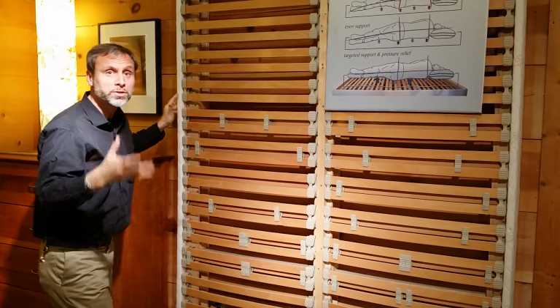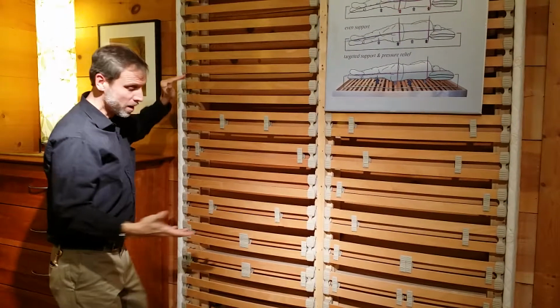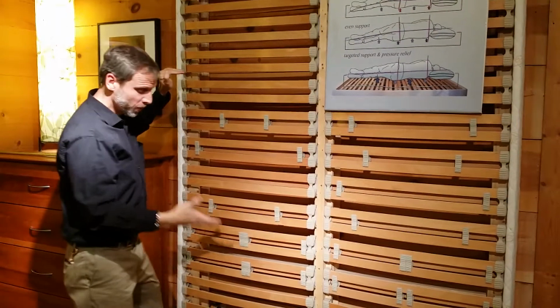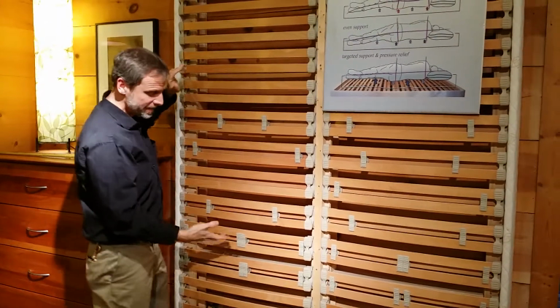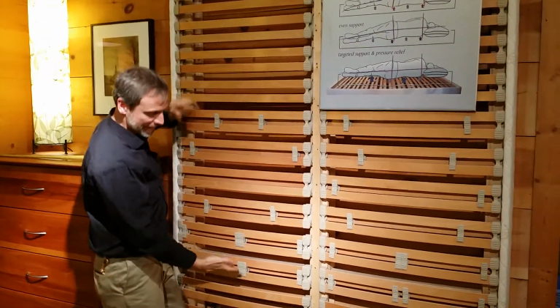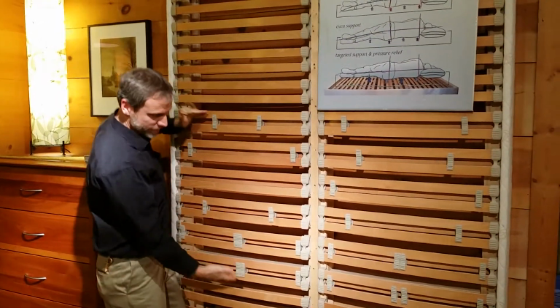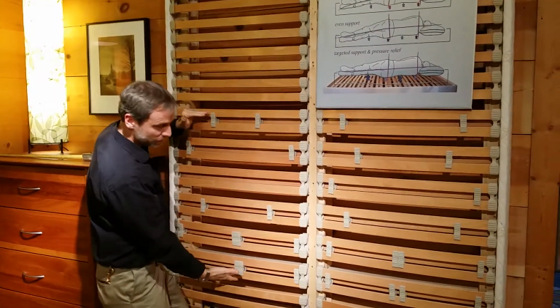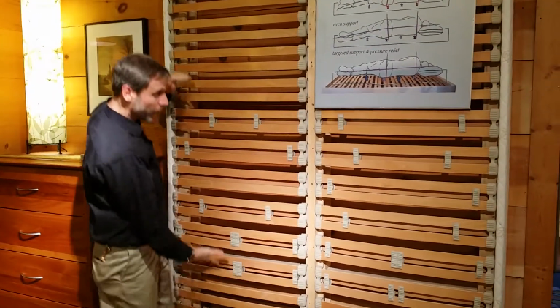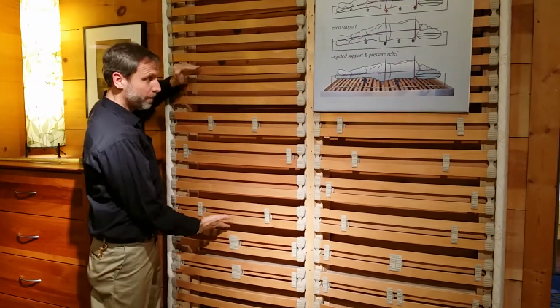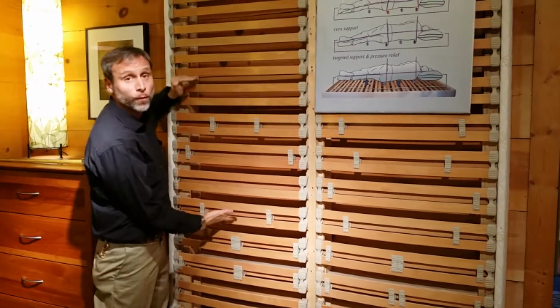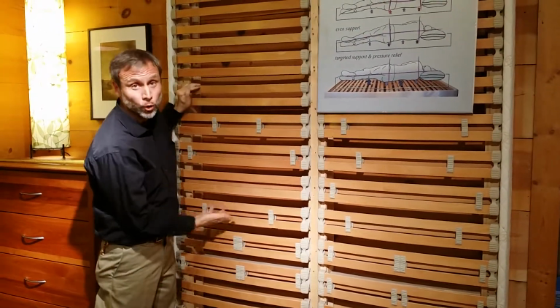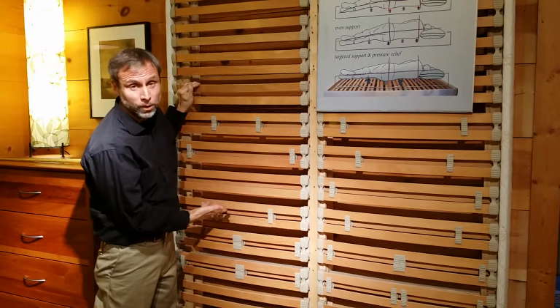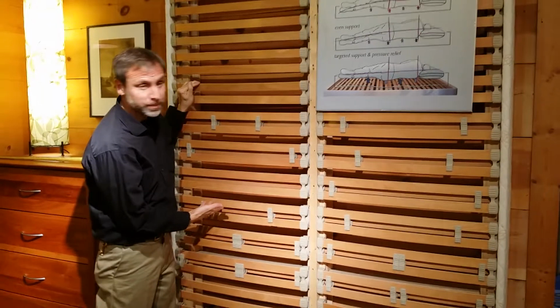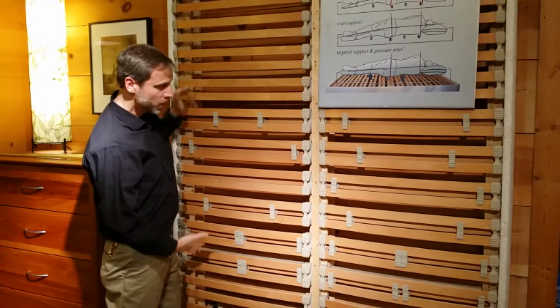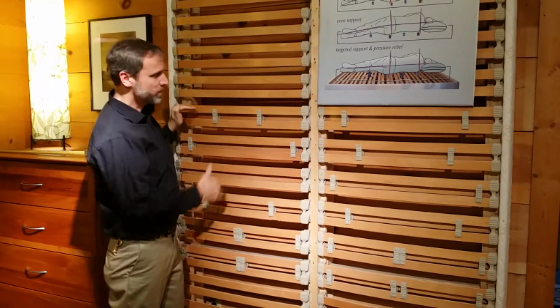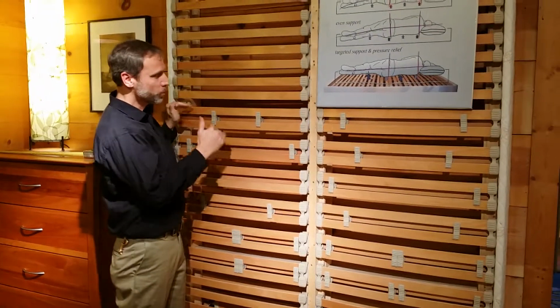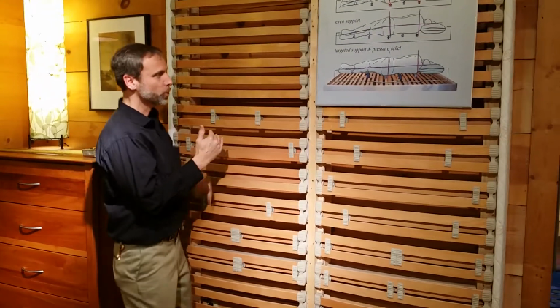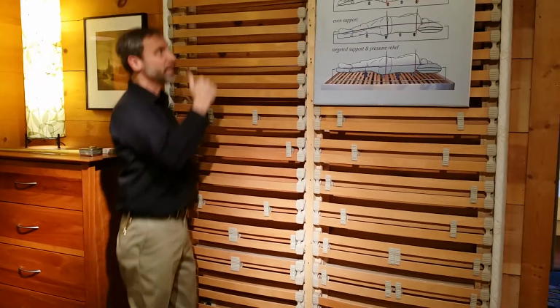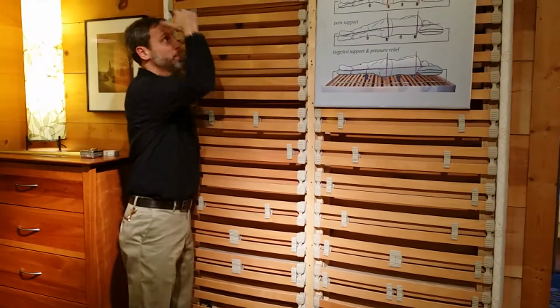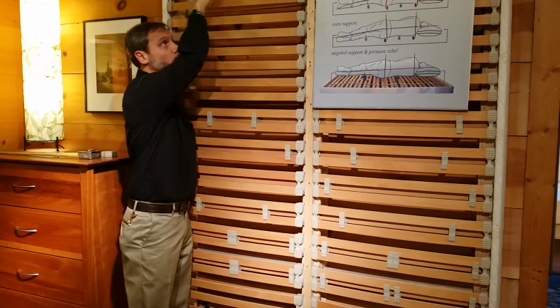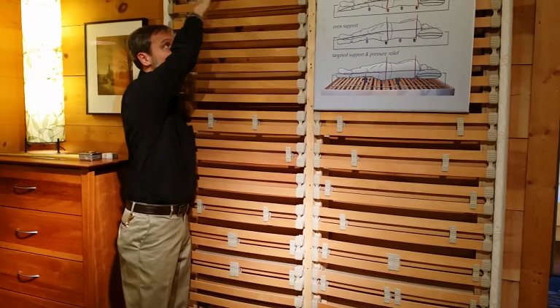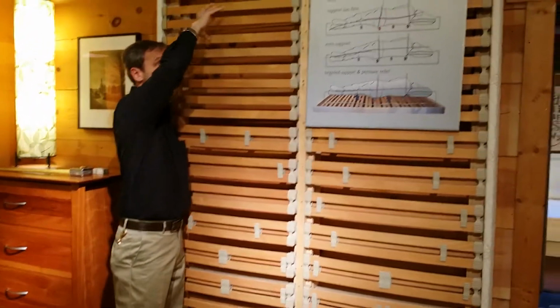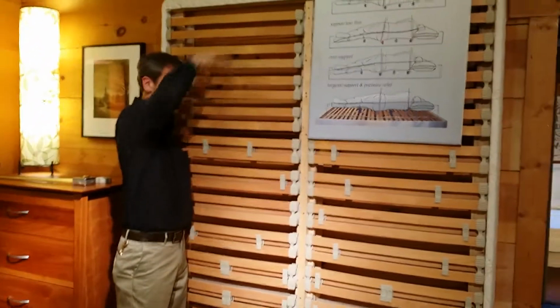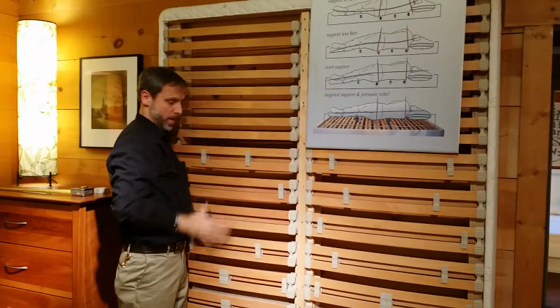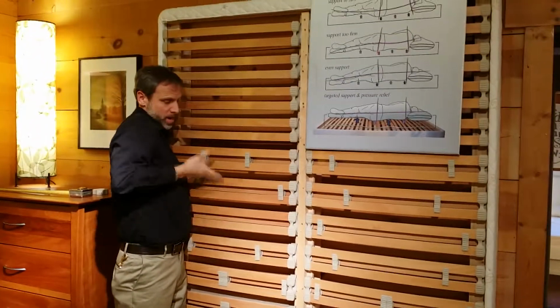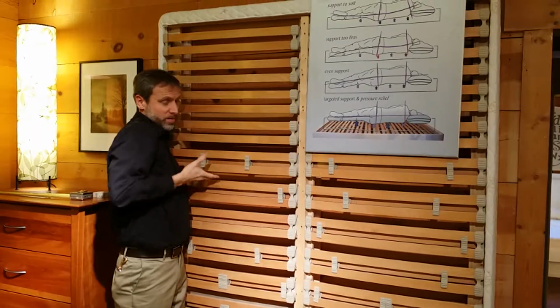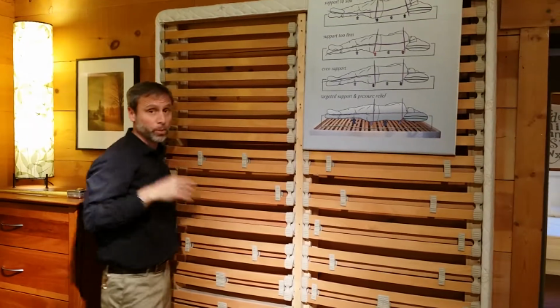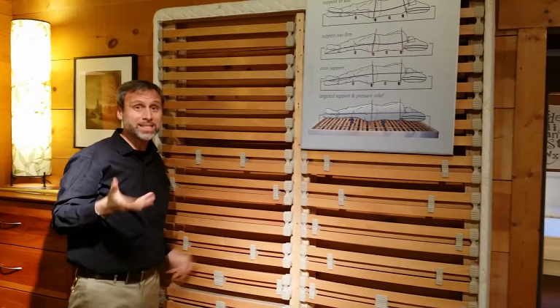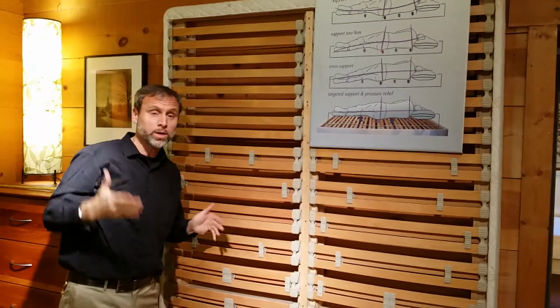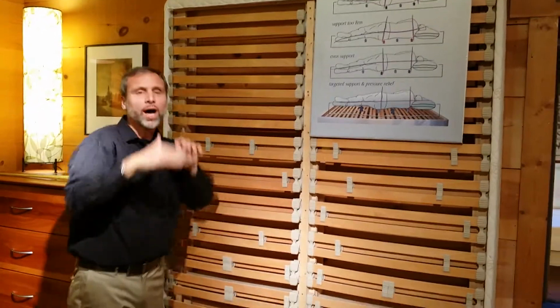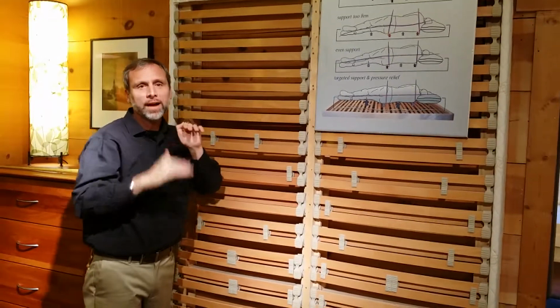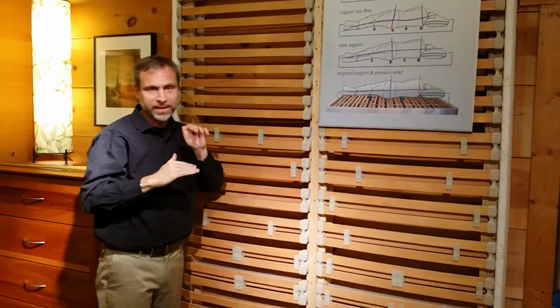We're going to talk about bringing the slat system up for a shorter person. So if someone's really short, their heads typically wind up up top and they're kind of out of alignment. What is short? Under five feet.